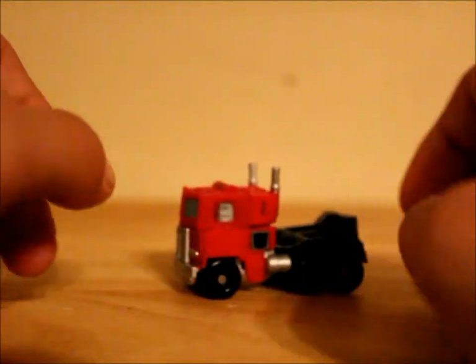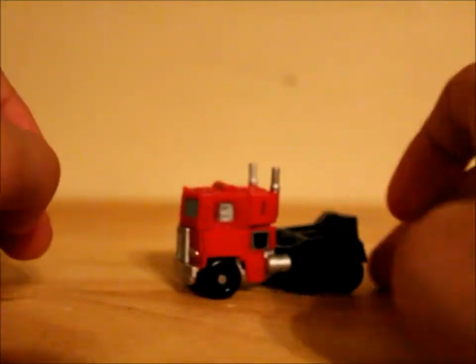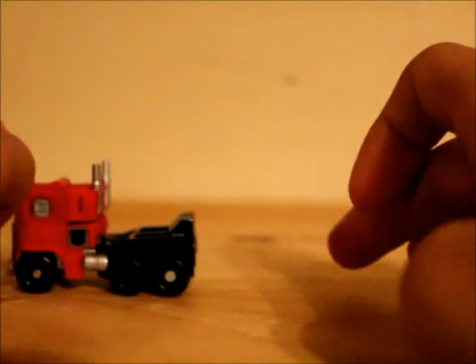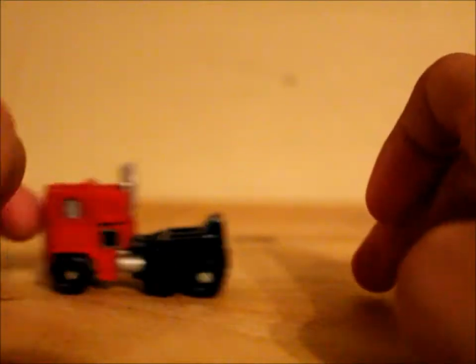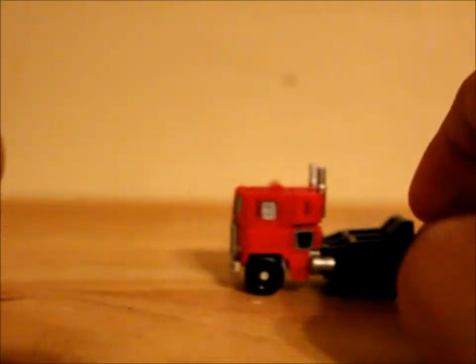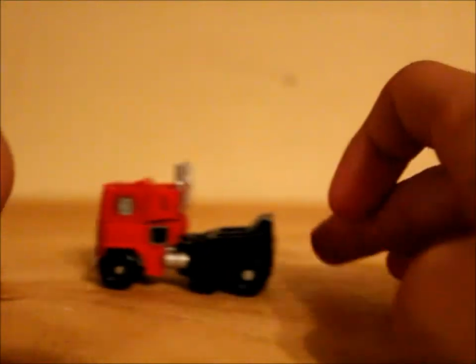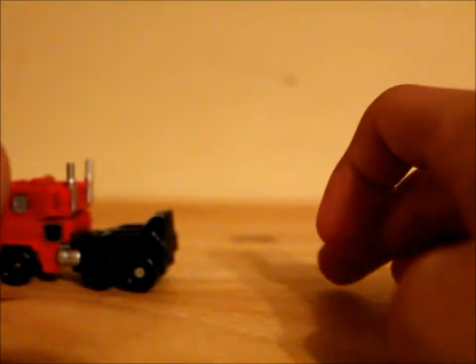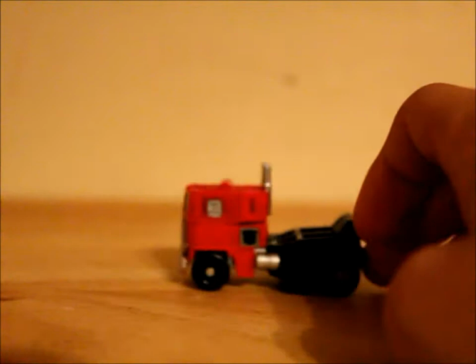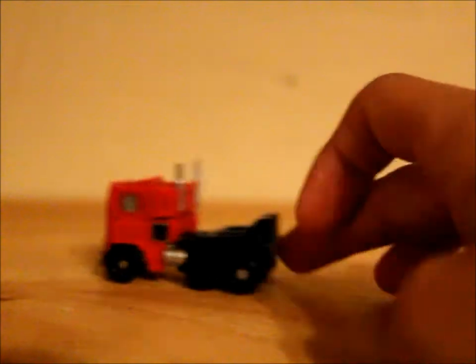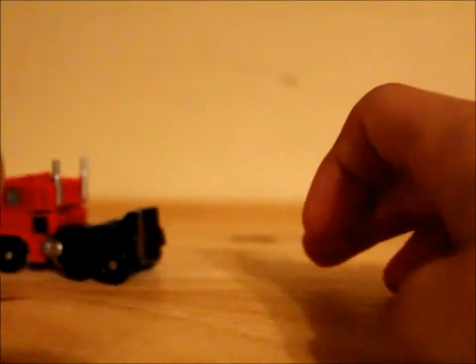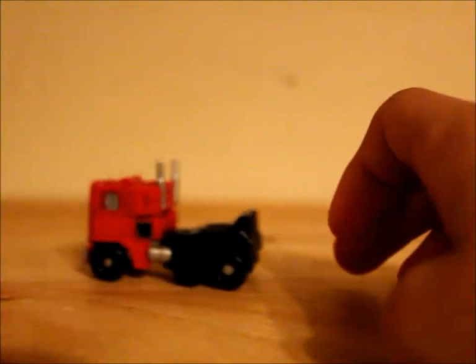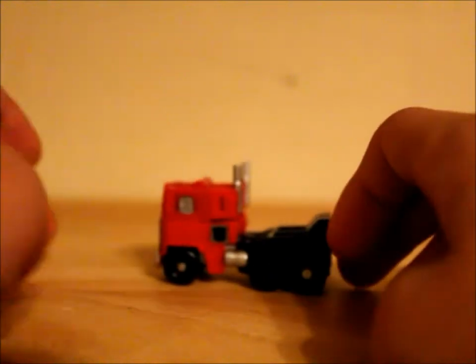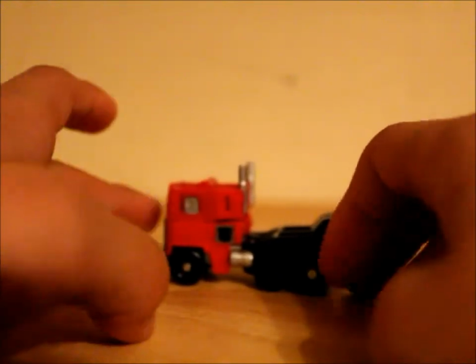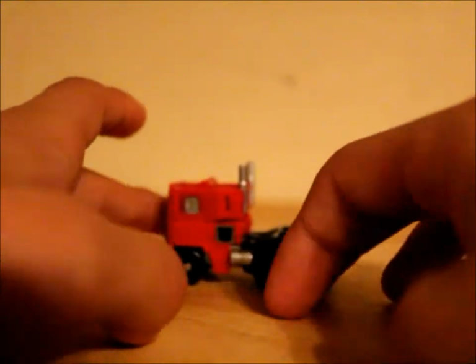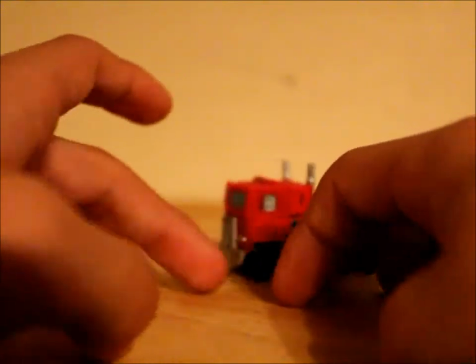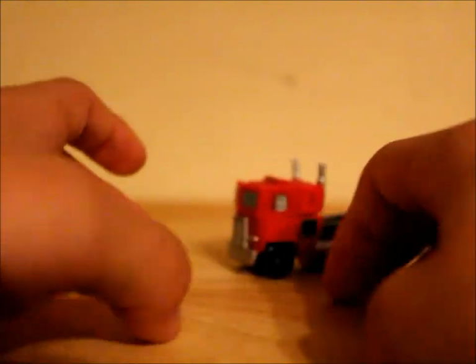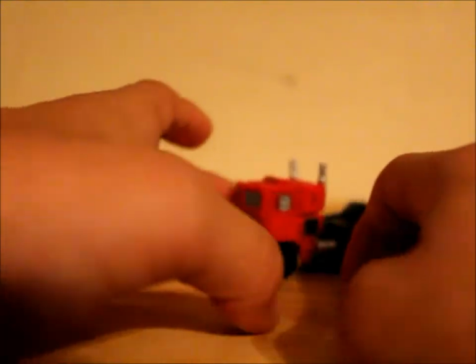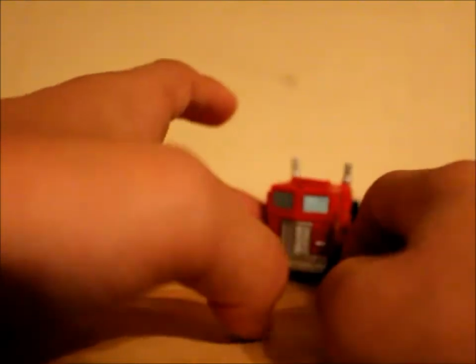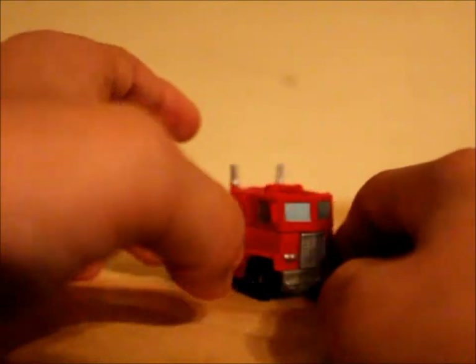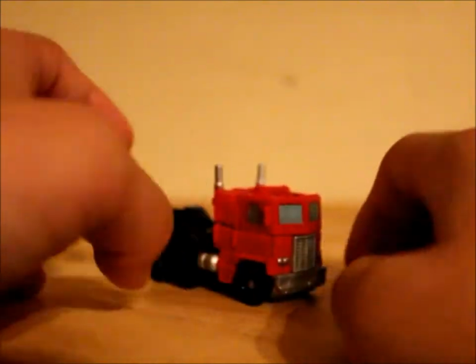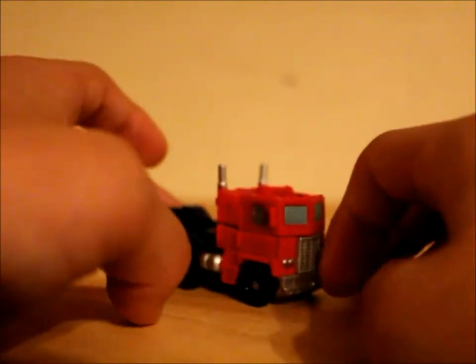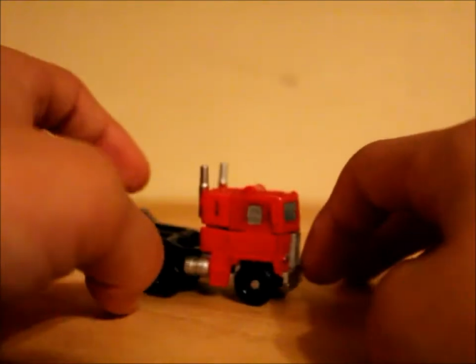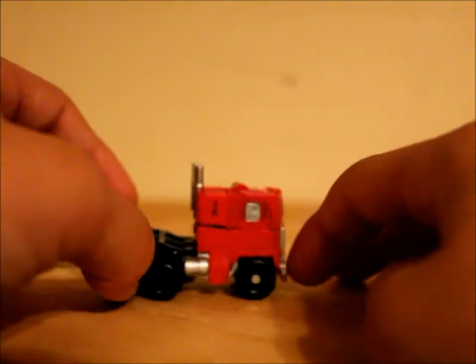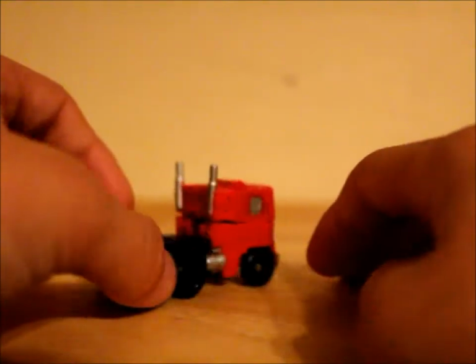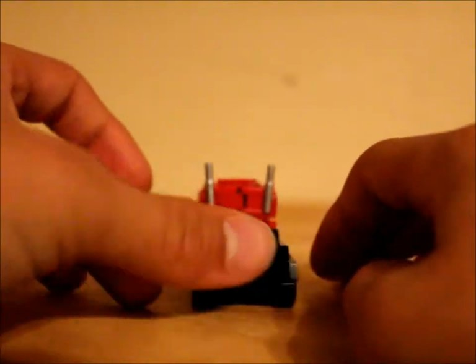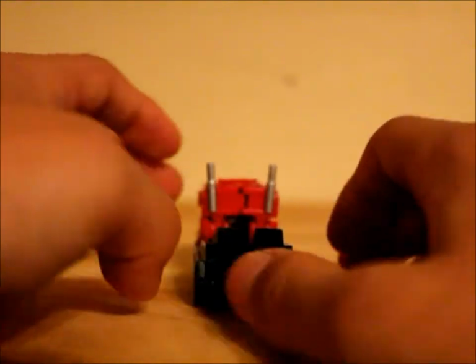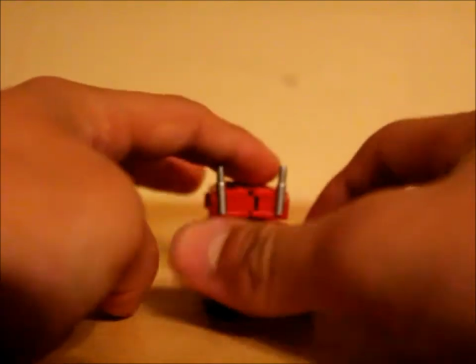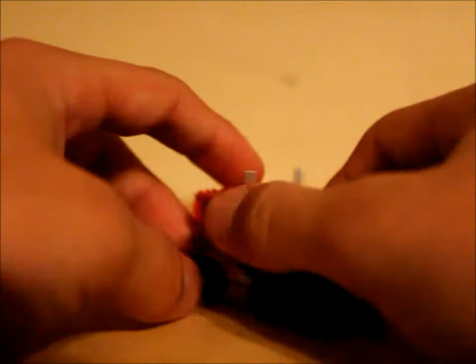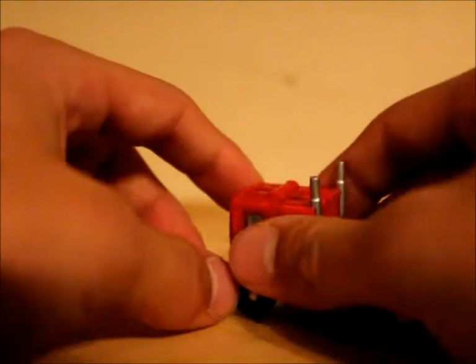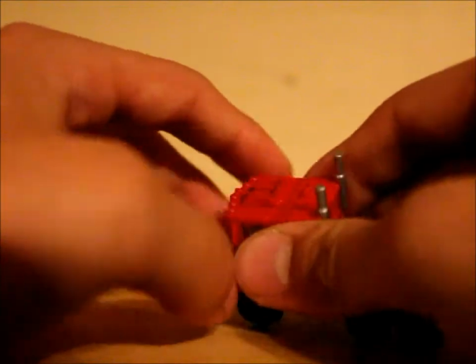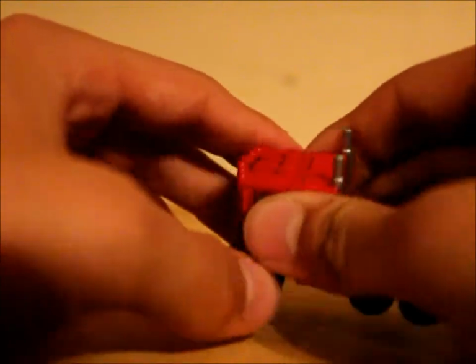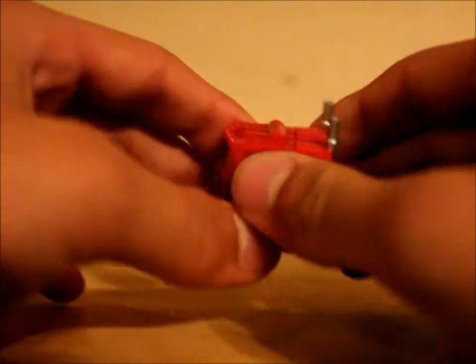He rolls really well too. I like the way he rolls nice and smoothly. Very simple transformation so this can be a really quick review.